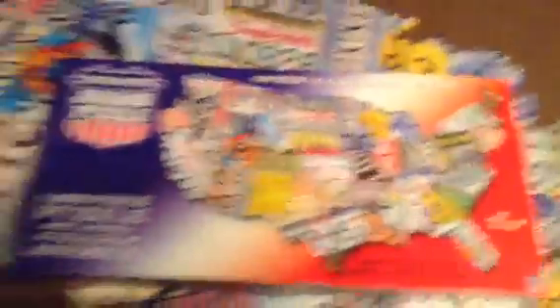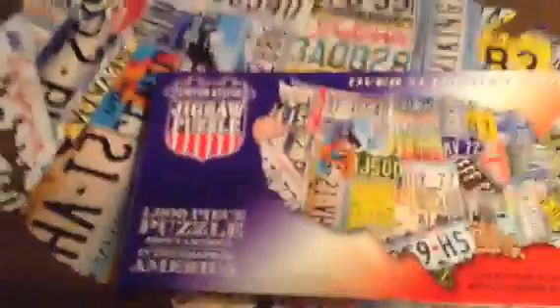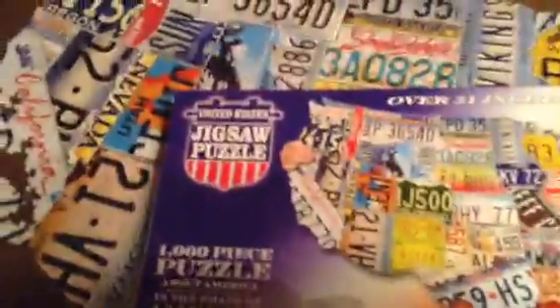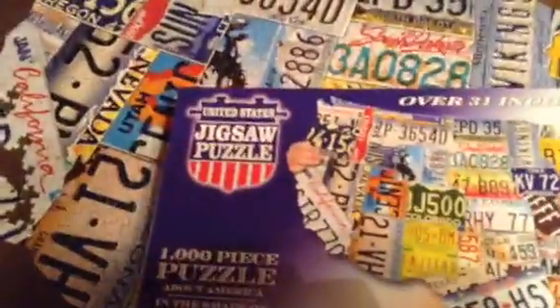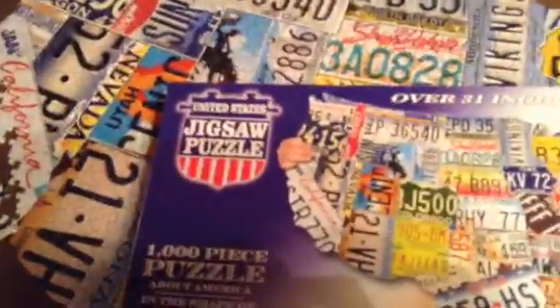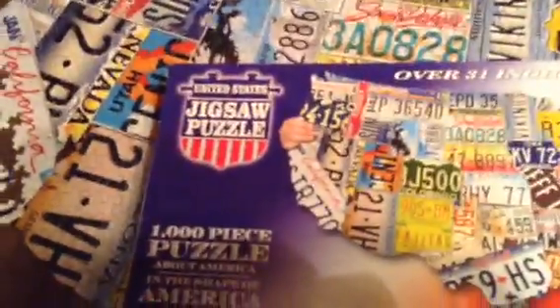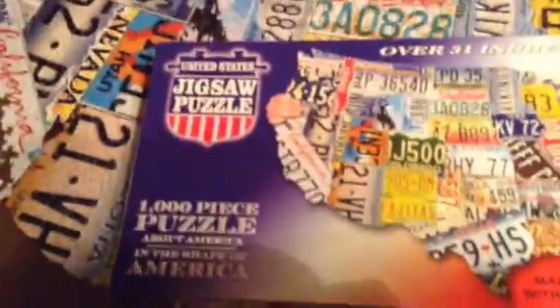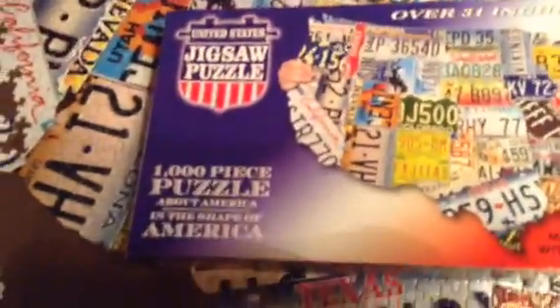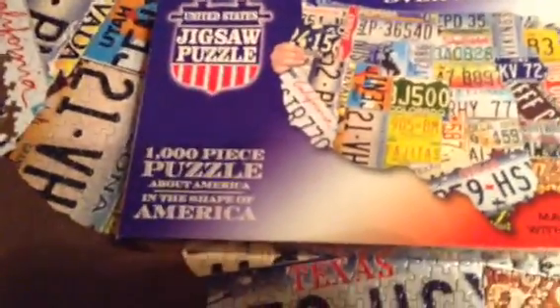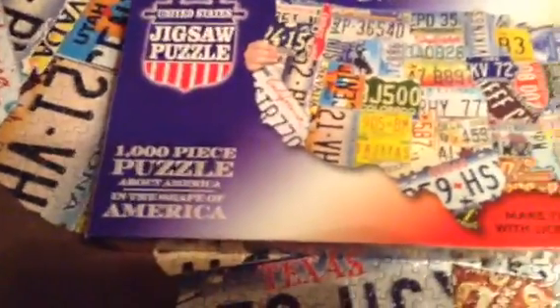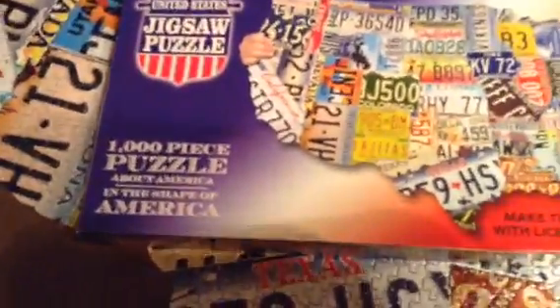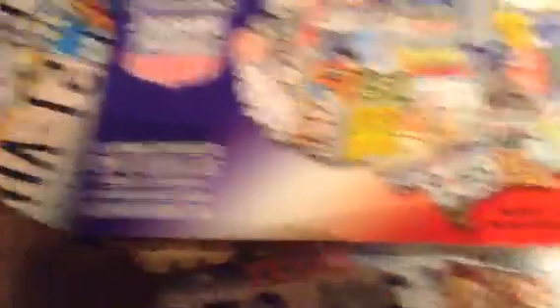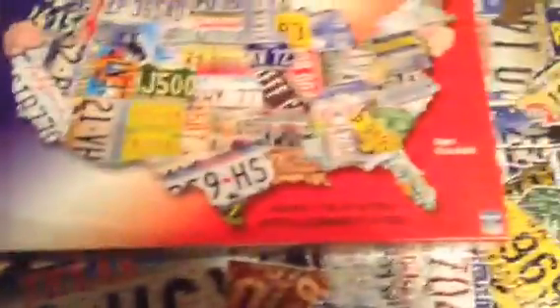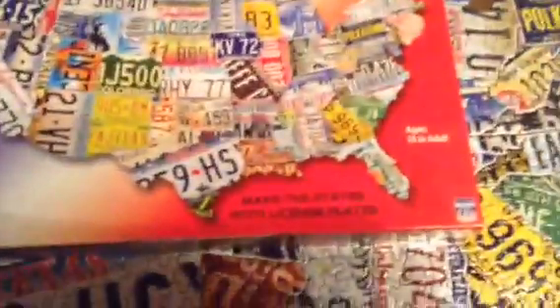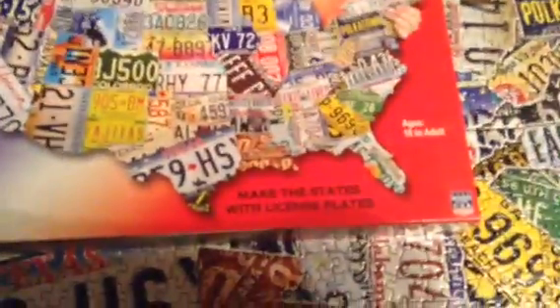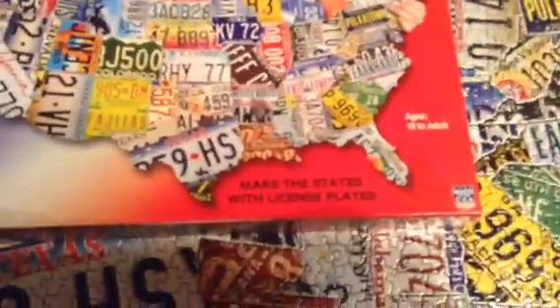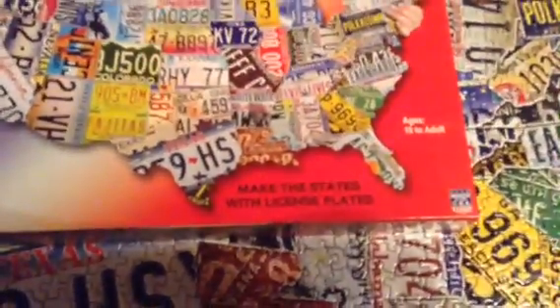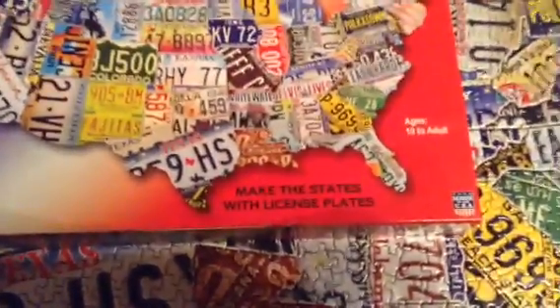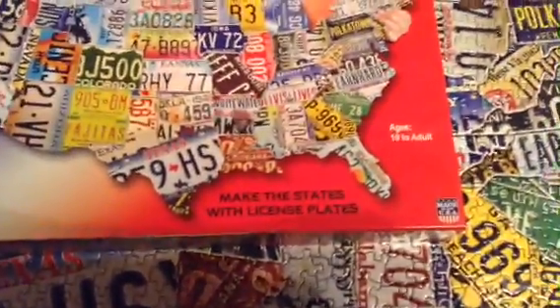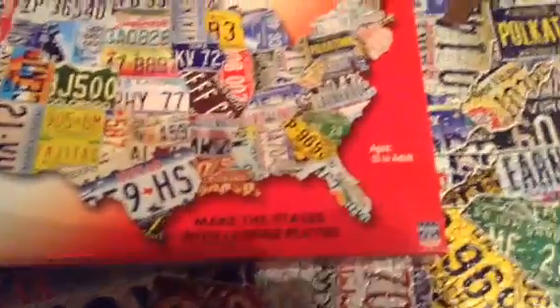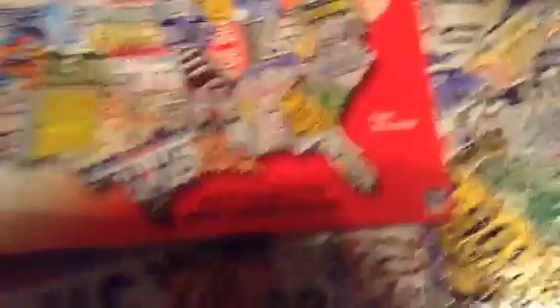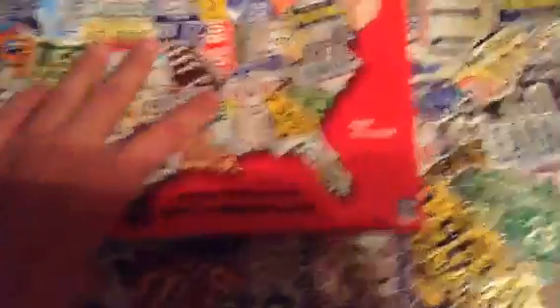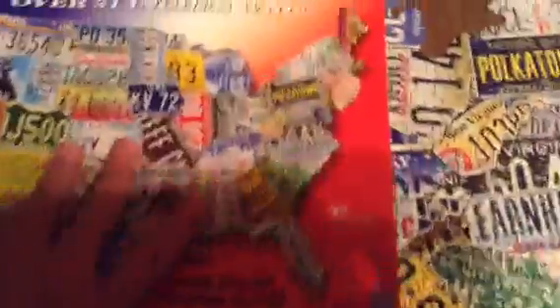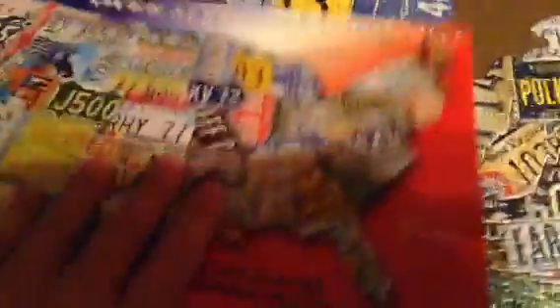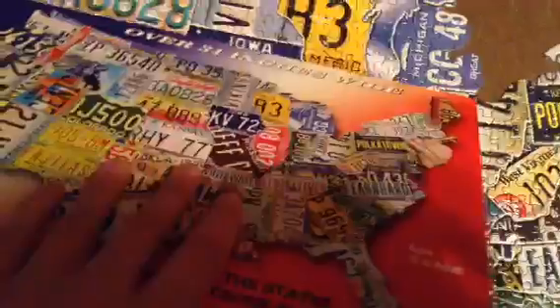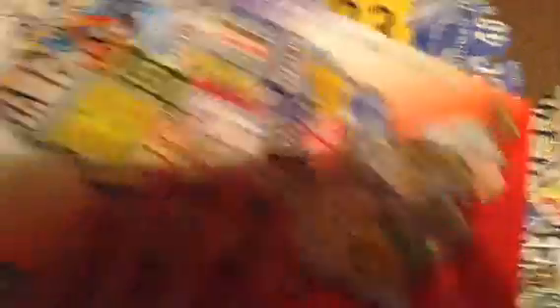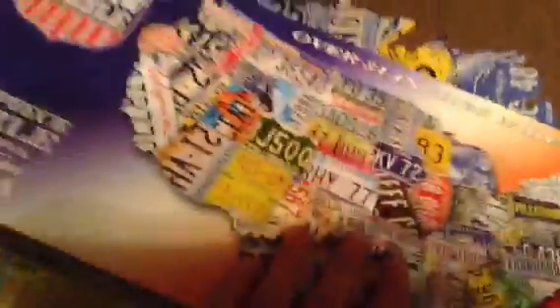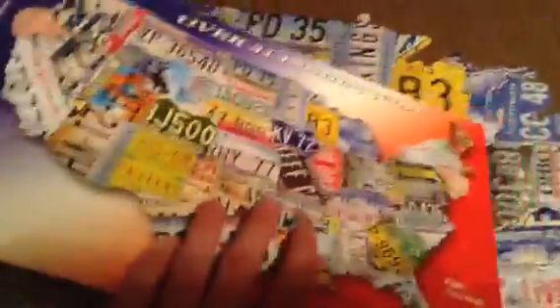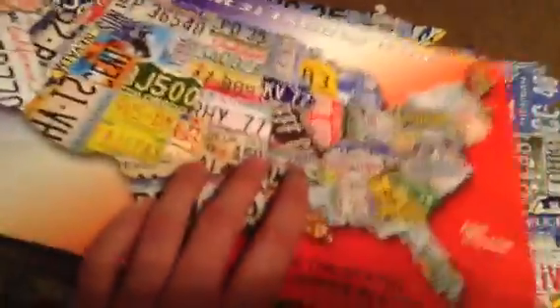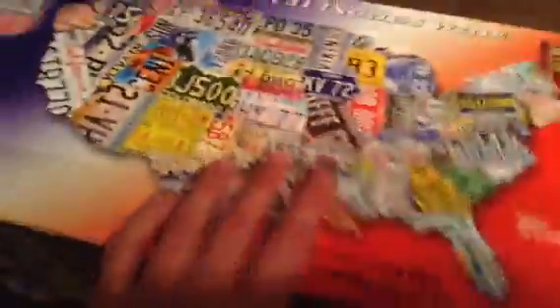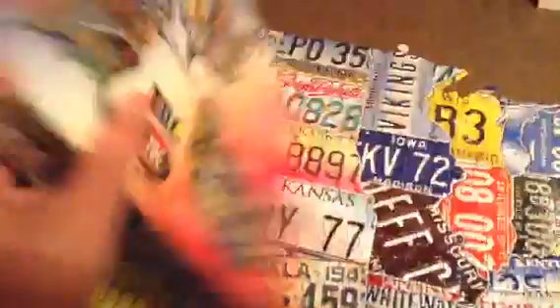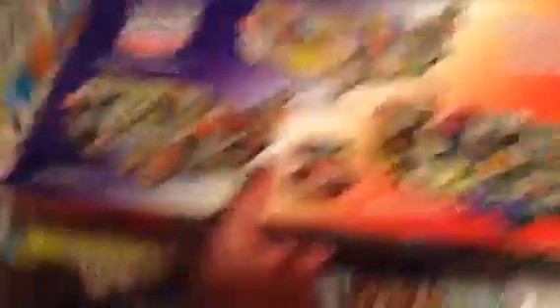The one I completed is part of the United States Jigsaw Puzzle Collection — a 1,000-piece puzzle about America and the shape of America. This one's called 'Make the States with License Plates,' ages 10 to adult. And I'll show you the other ones in the series.